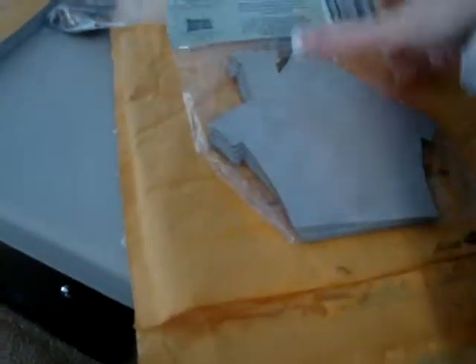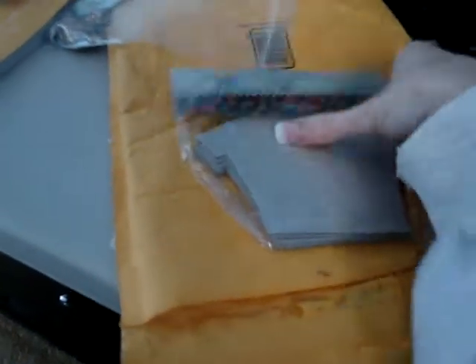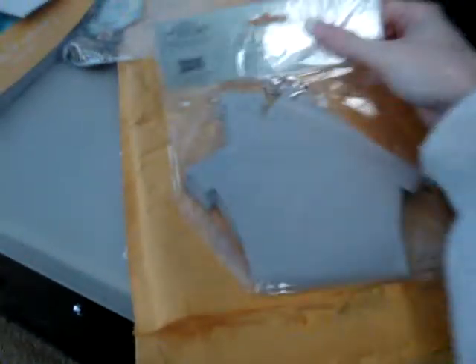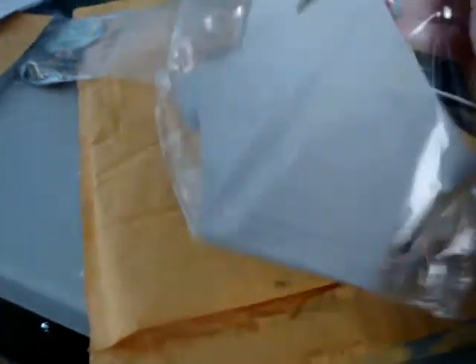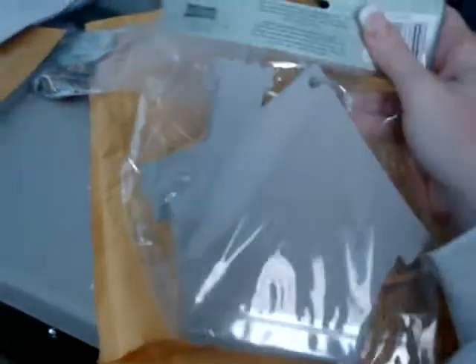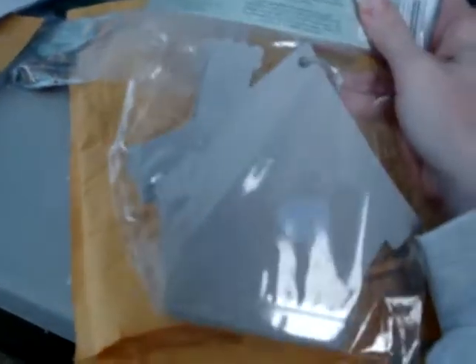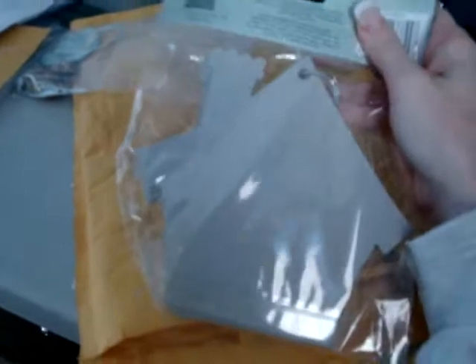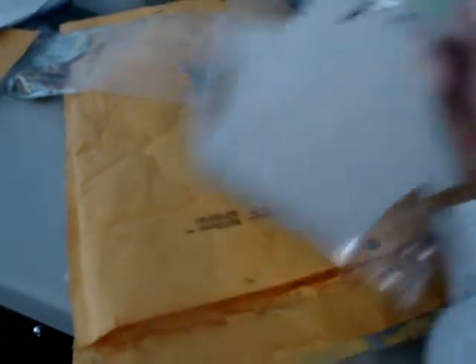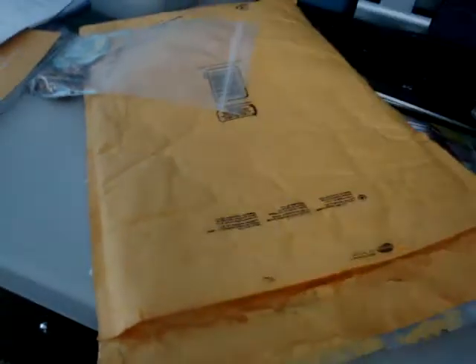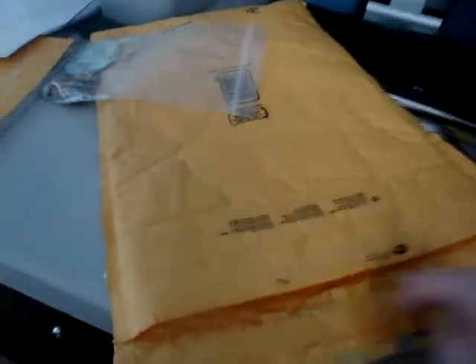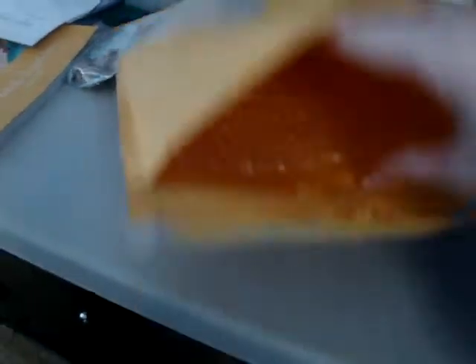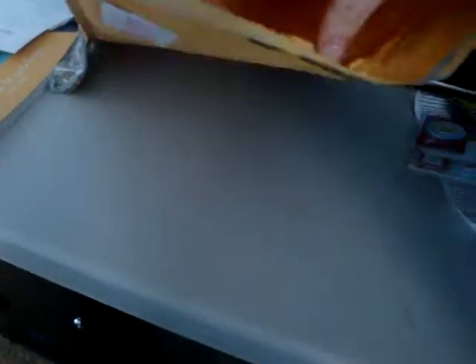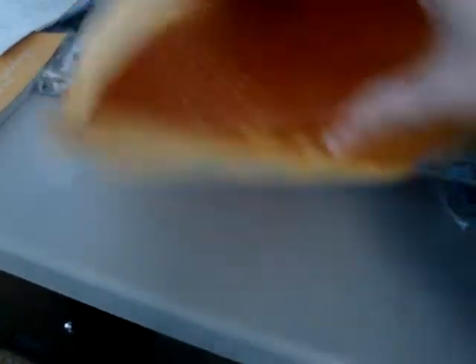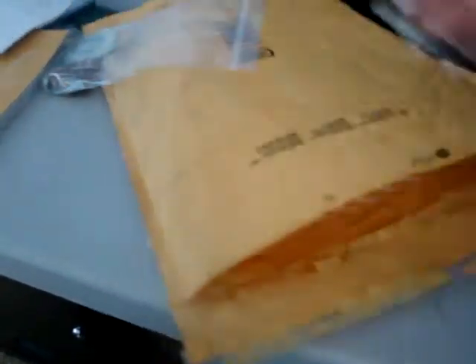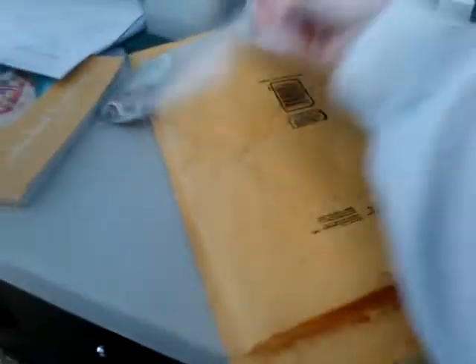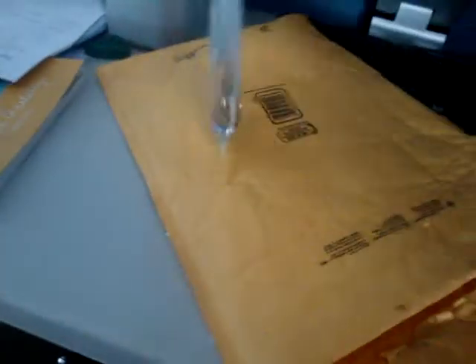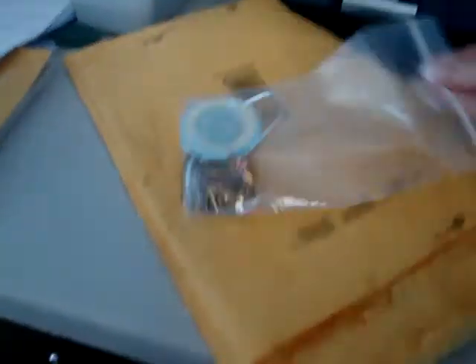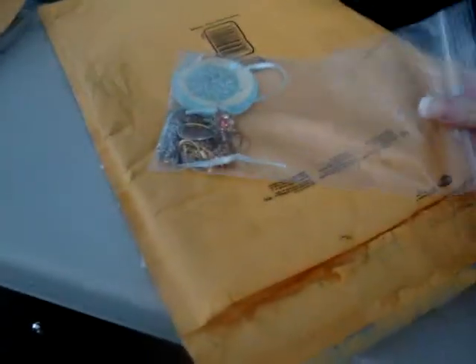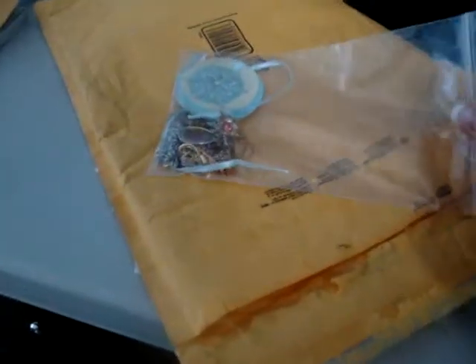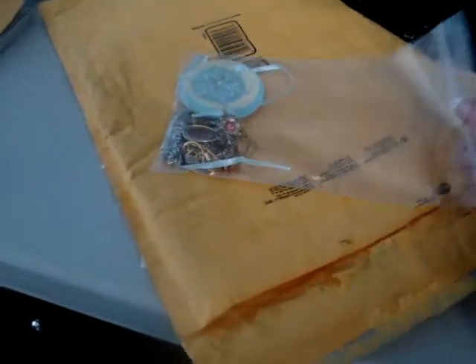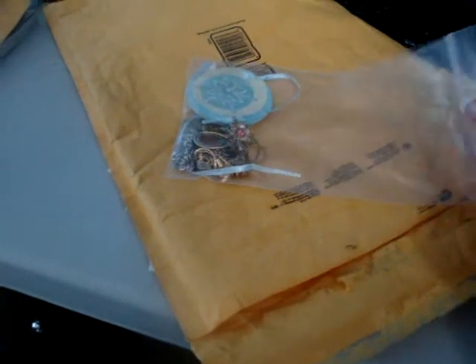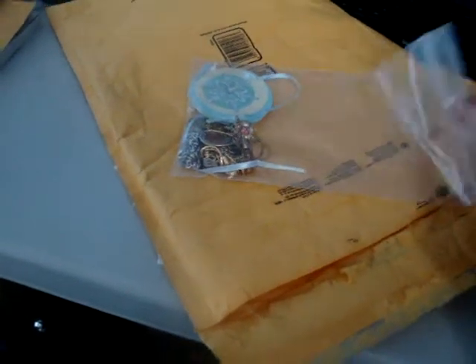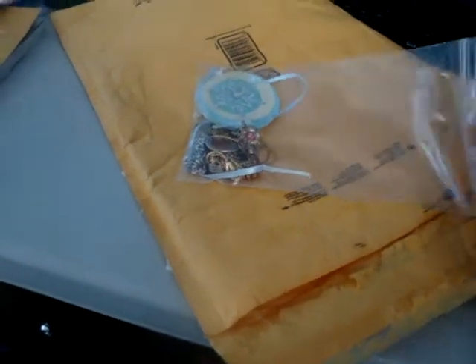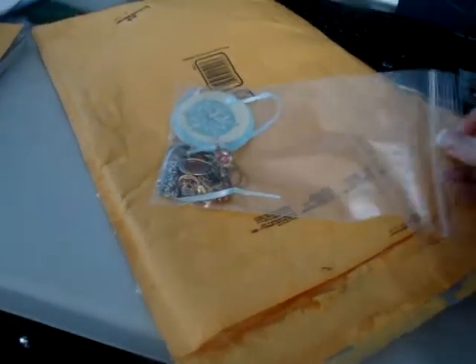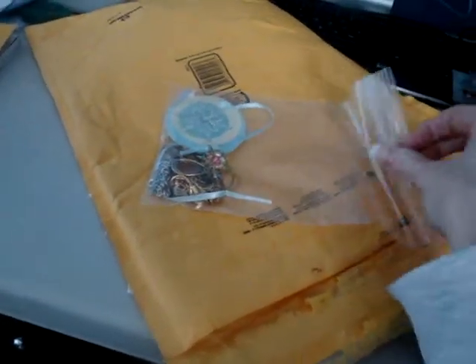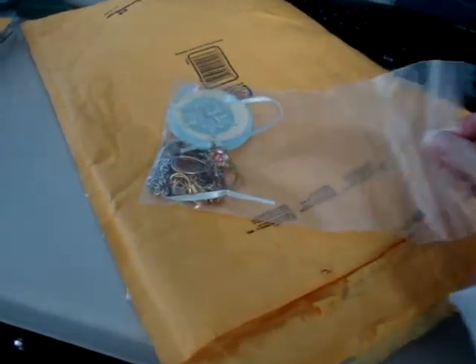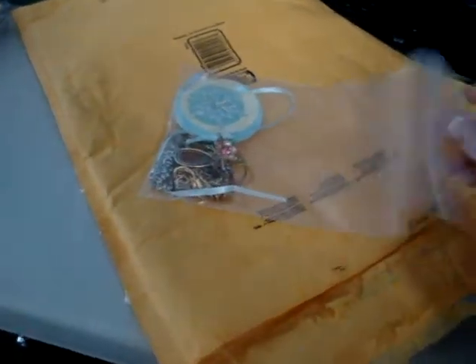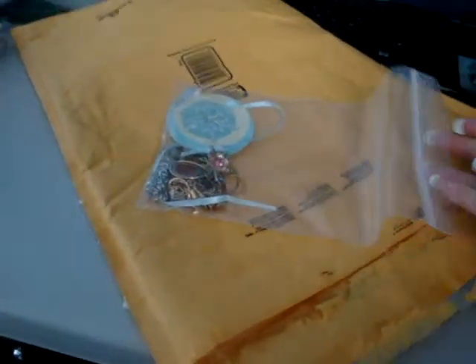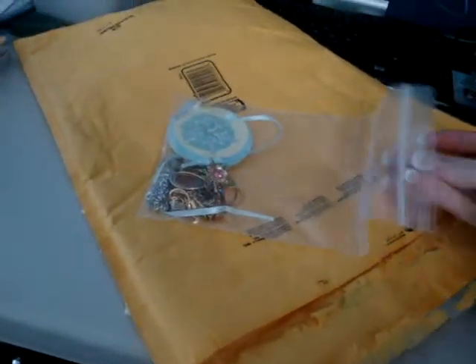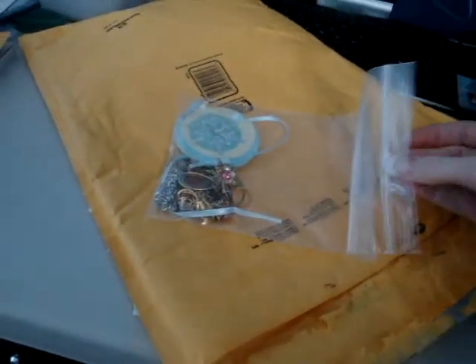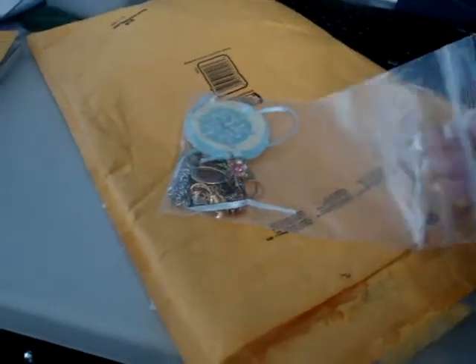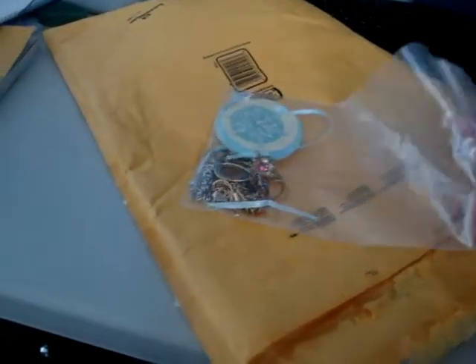The only thing that I'm missing are the cupcakes. Yay! Thanks, Grandma! And then it looks like she found some jewelry that she thought I could use as charms on my minis.